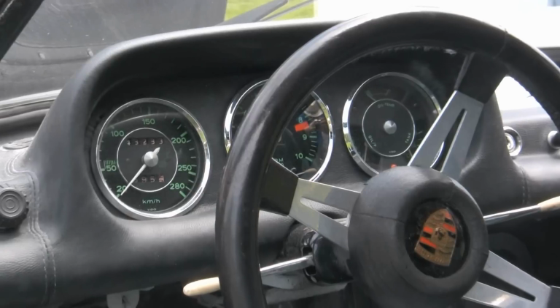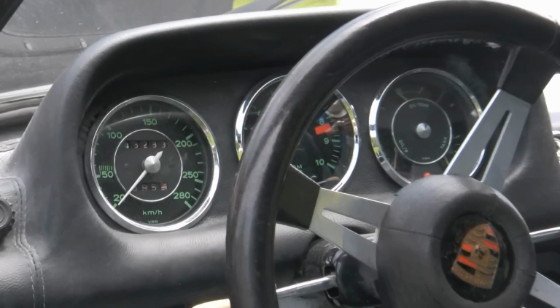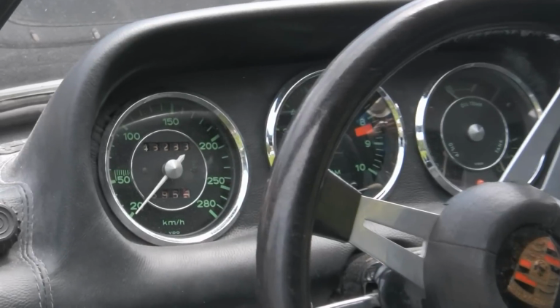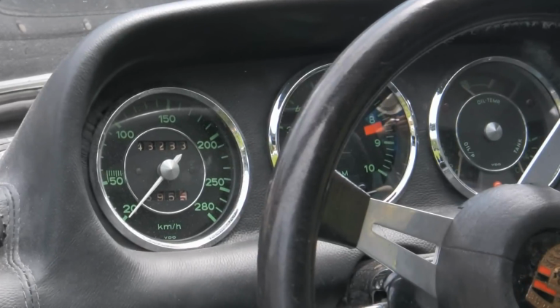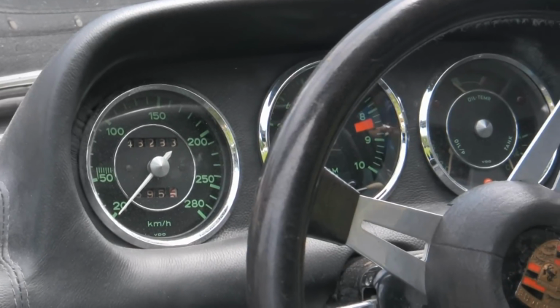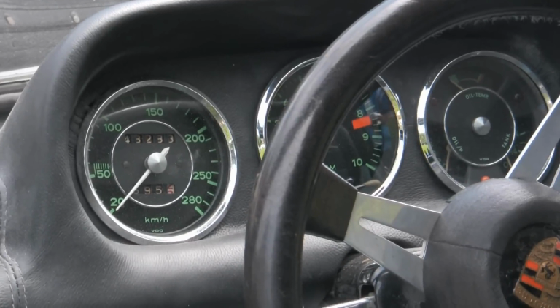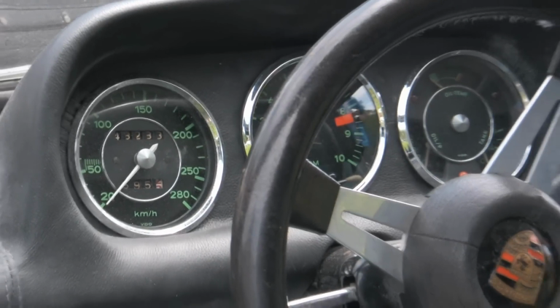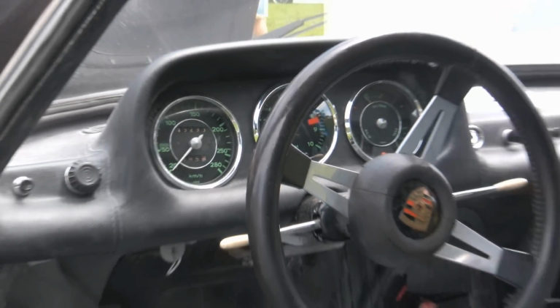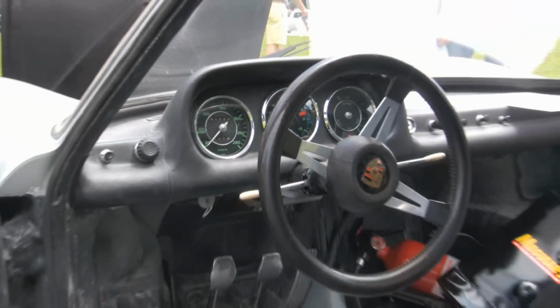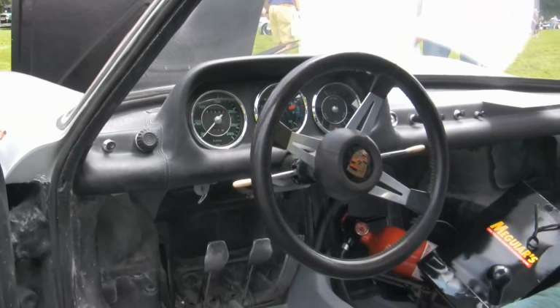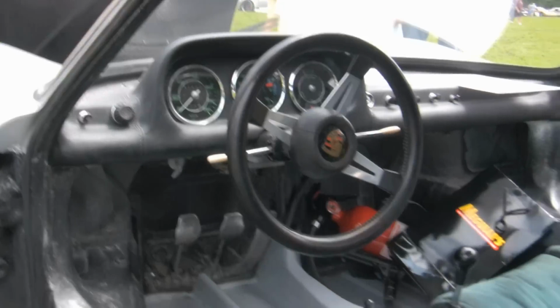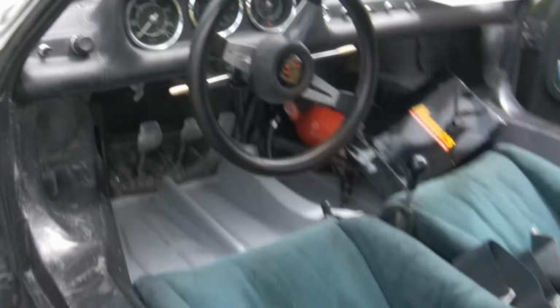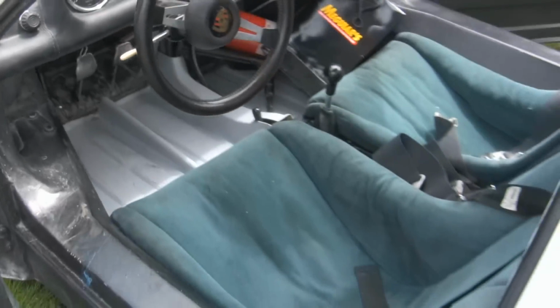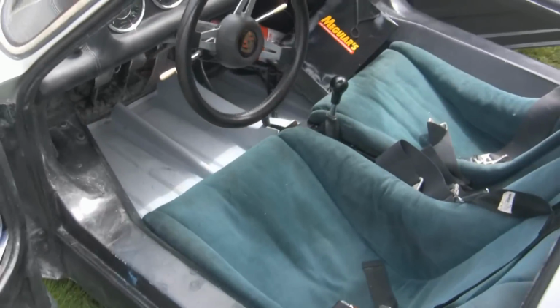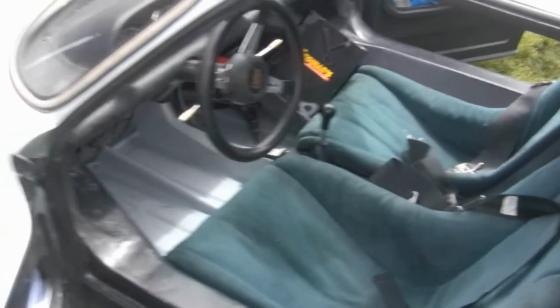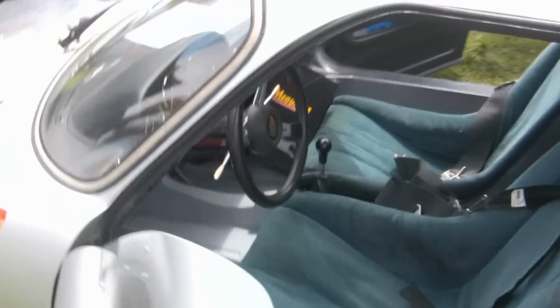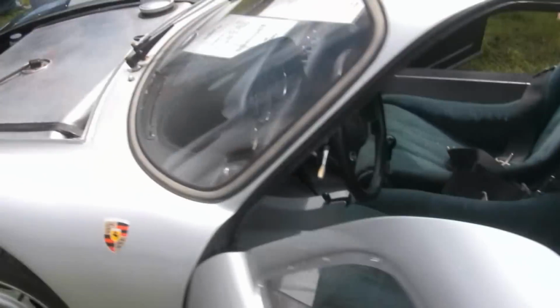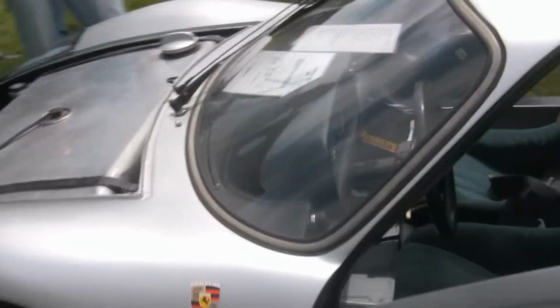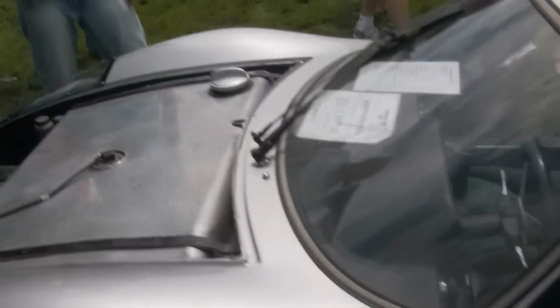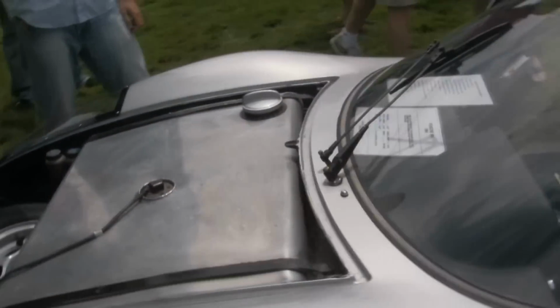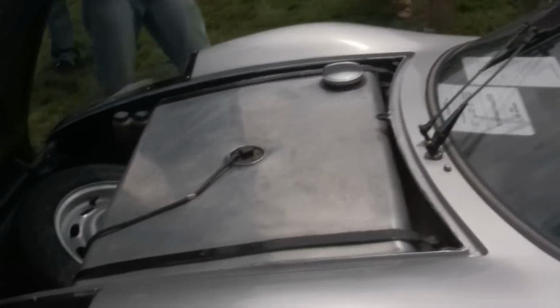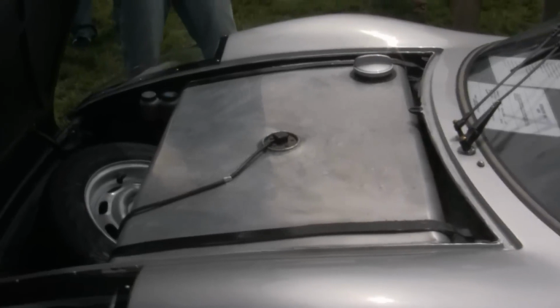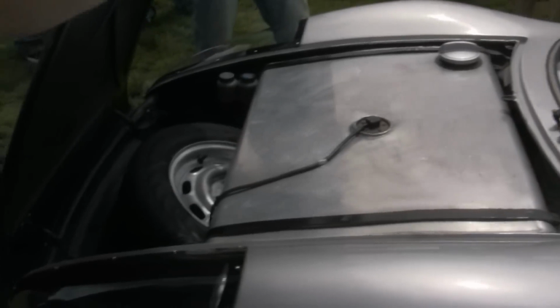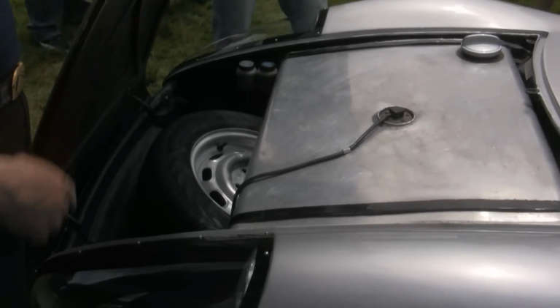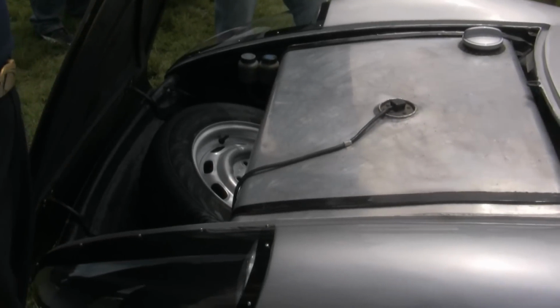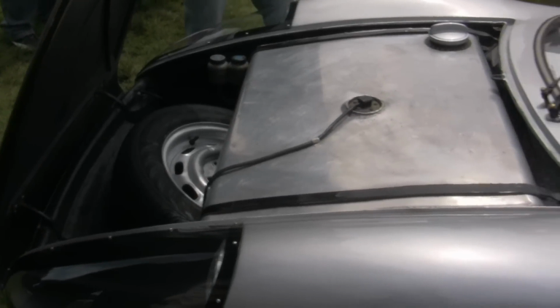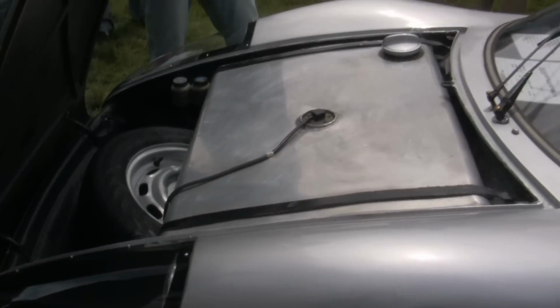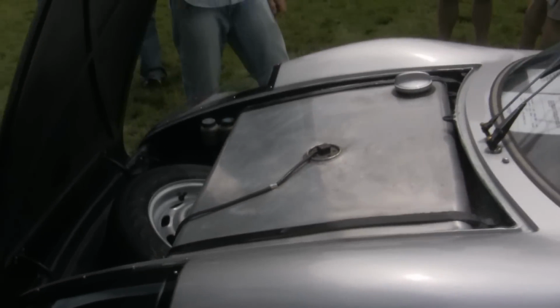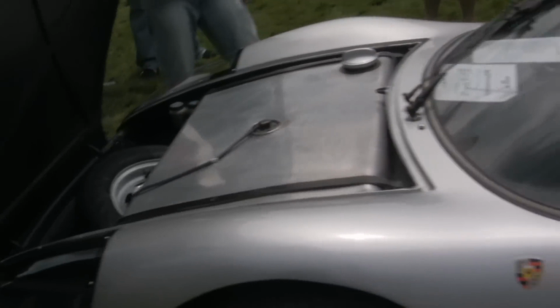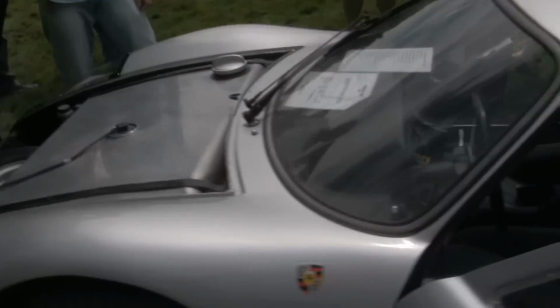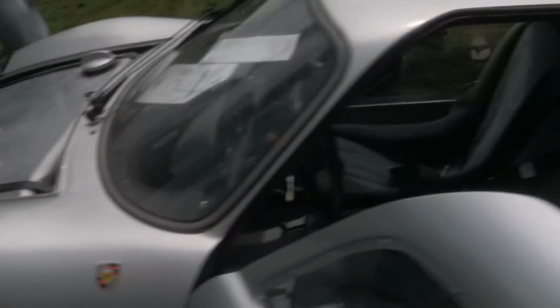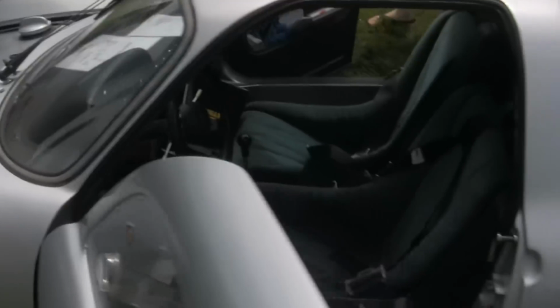It's a 904 — a racing Porsche, 1964. They made 100. This car was extensively raced by the factory. Seriously?